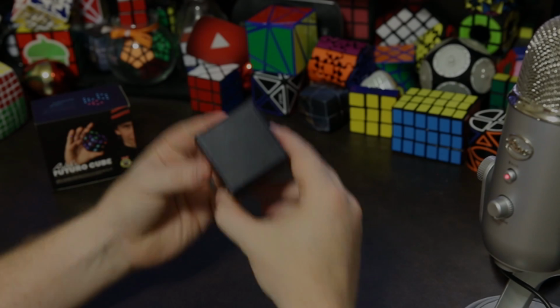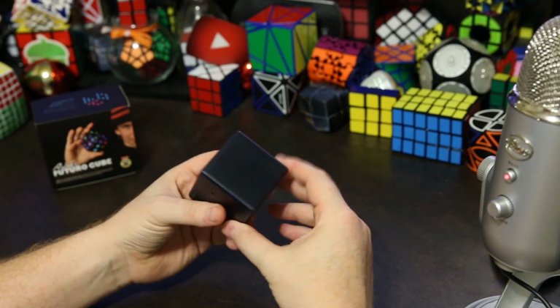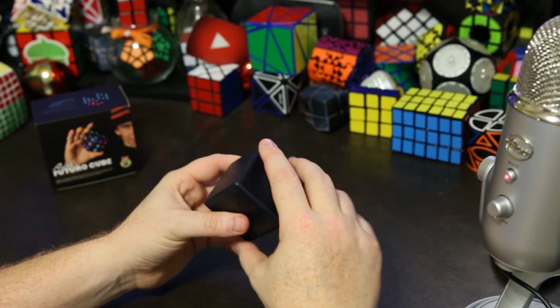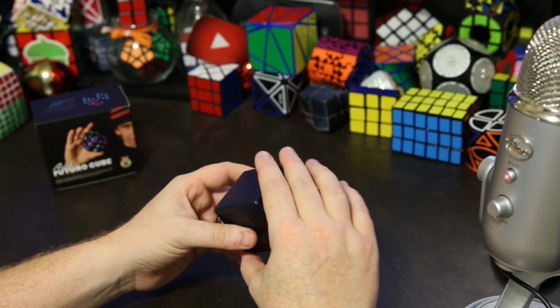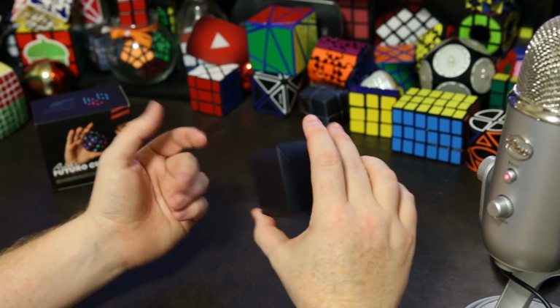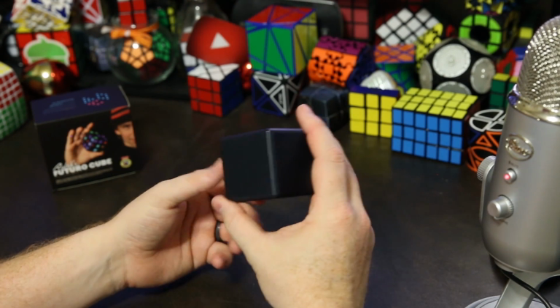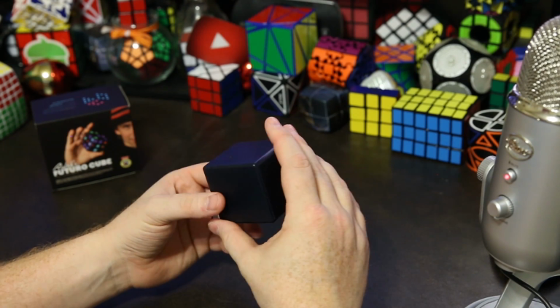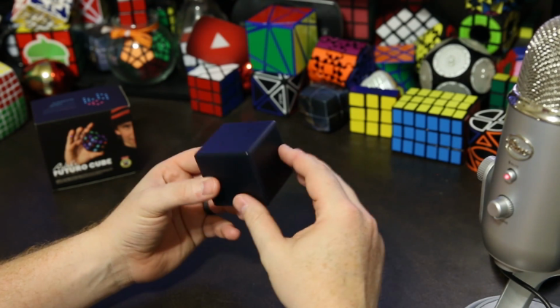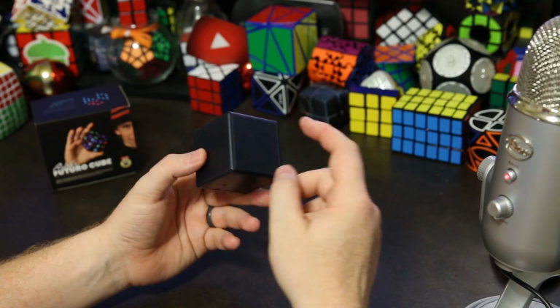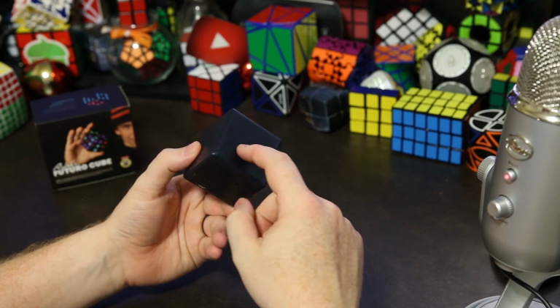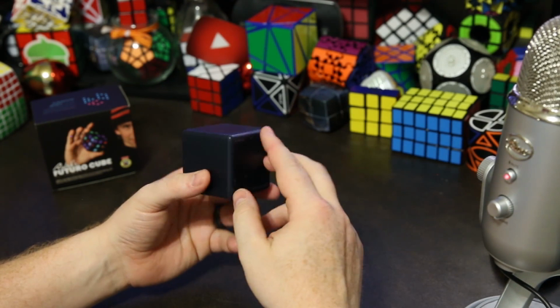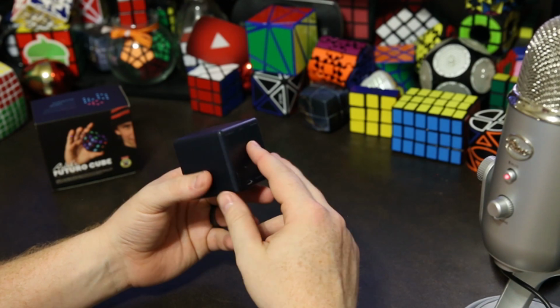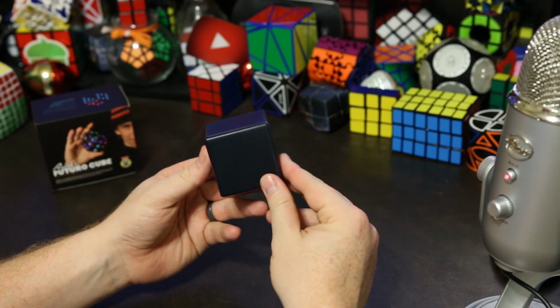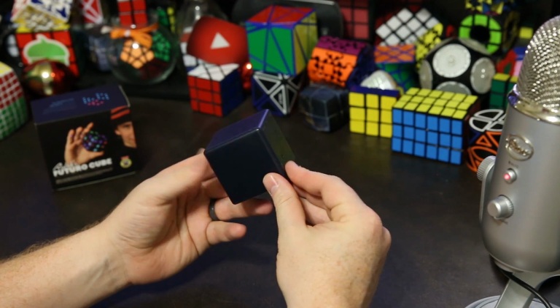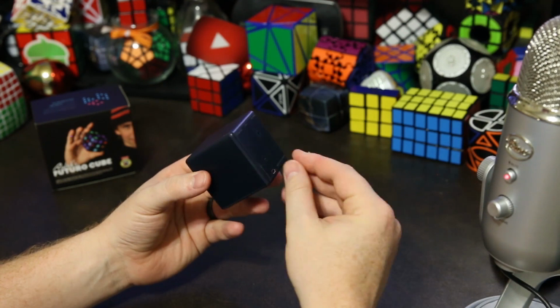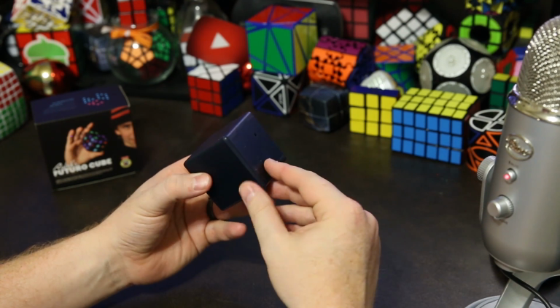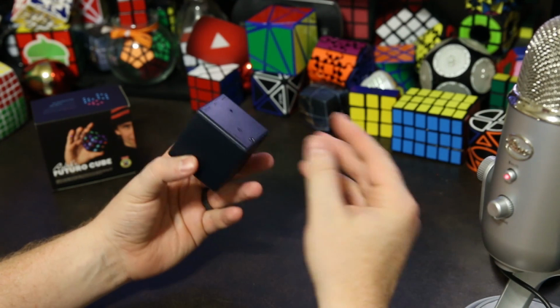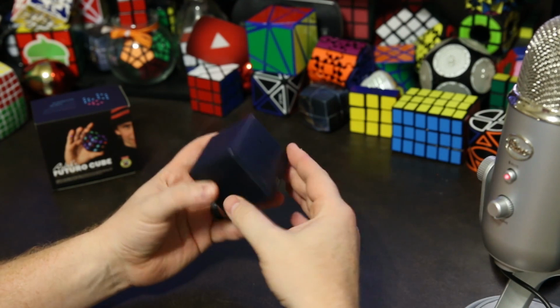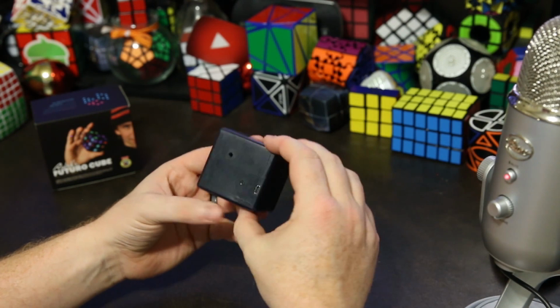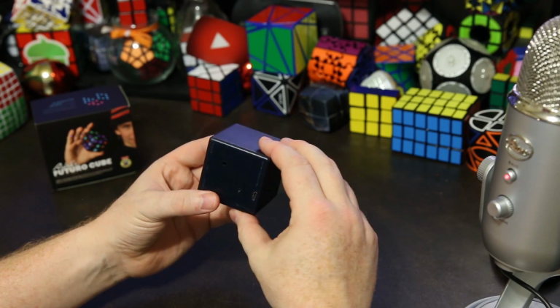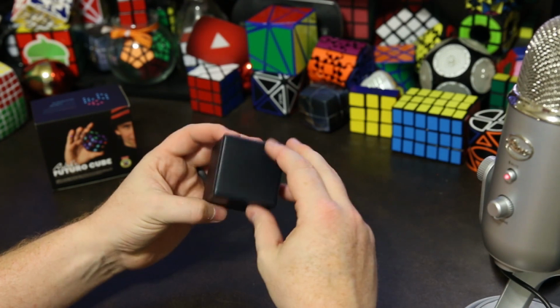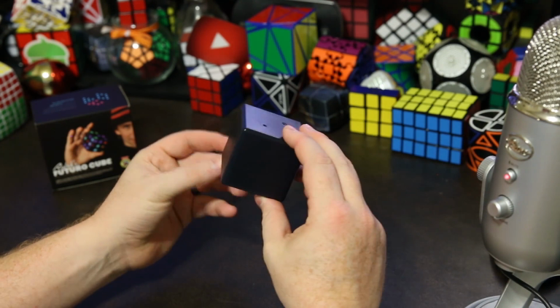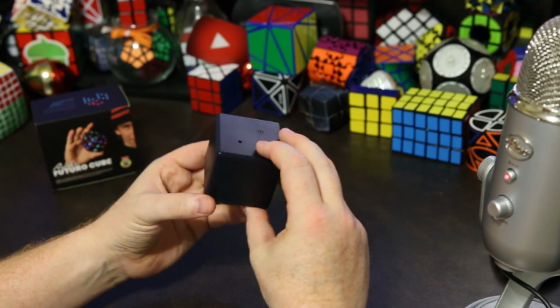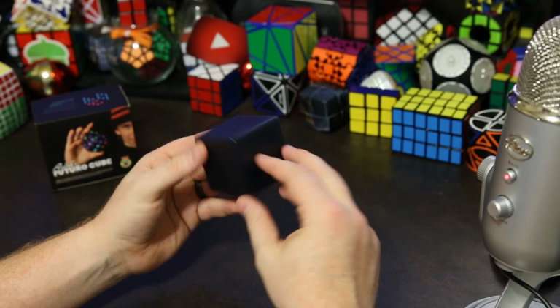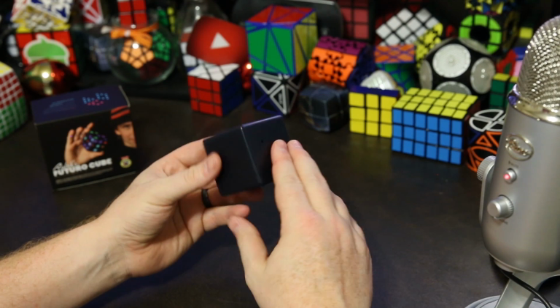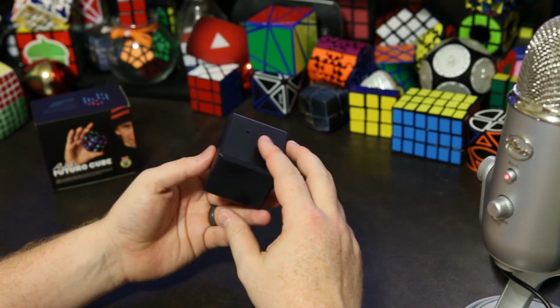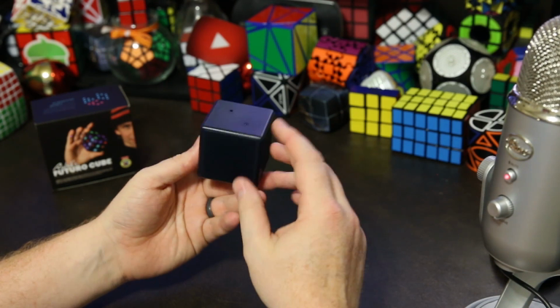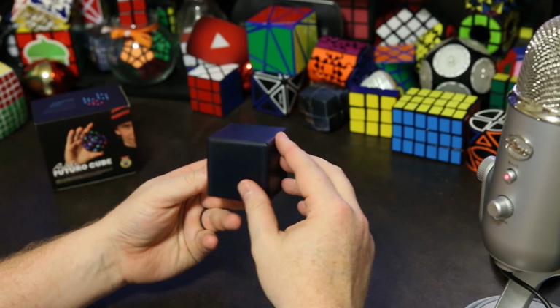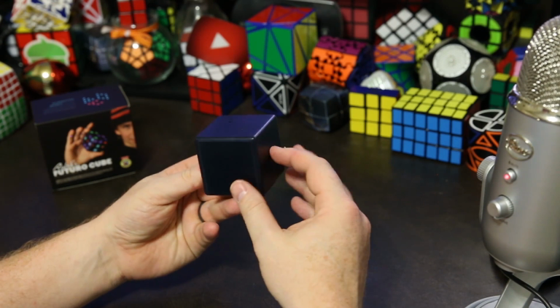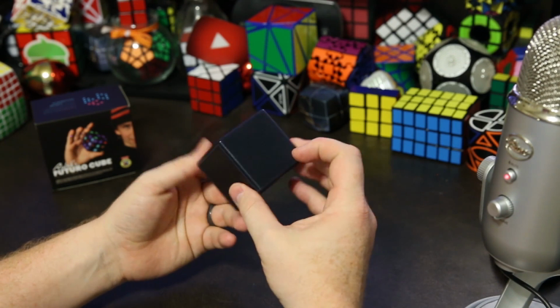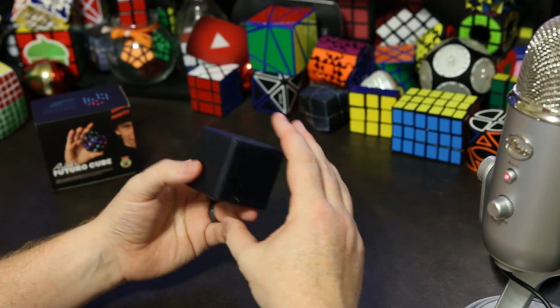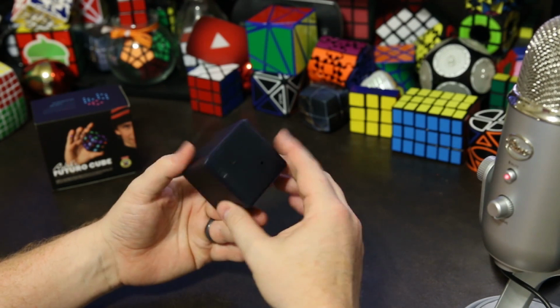What's up YouTube, my name is Kenneth. Today we're going to talk about the Rubik's Futuro Cube, and this is the second version. If you didn't see the video I made on the first version, the Futuro Cube is basically a motion controlled gaming cube and it's got multiple apps on it — they're all puzzles and games.